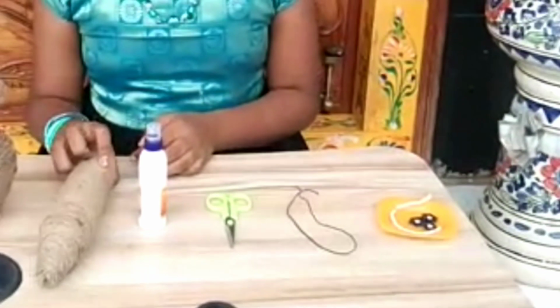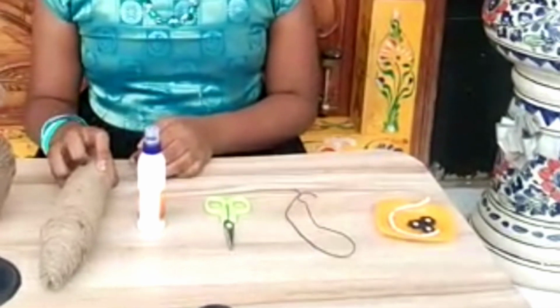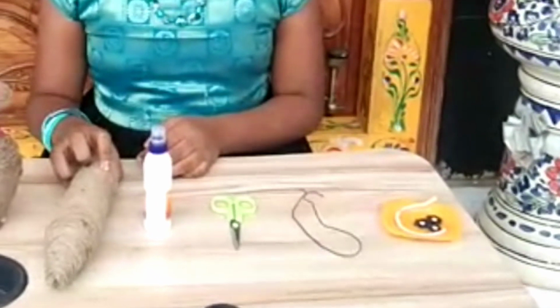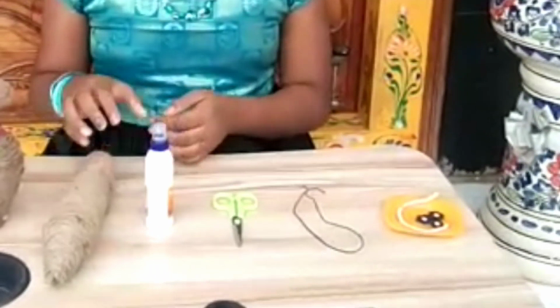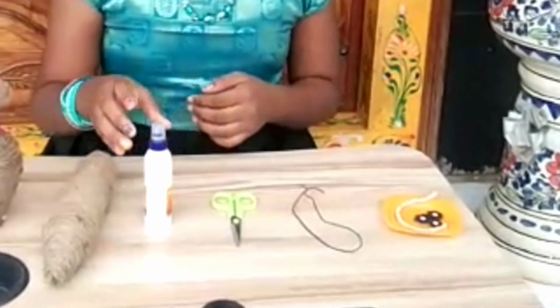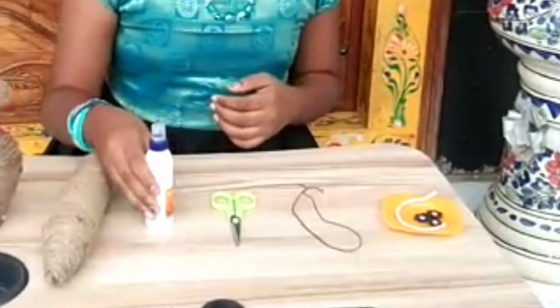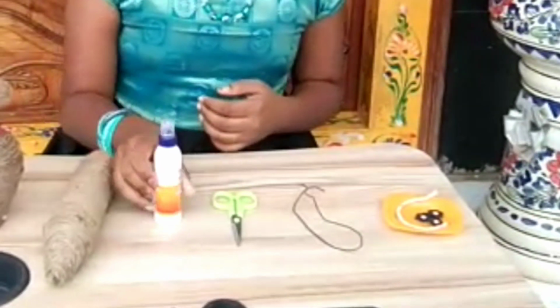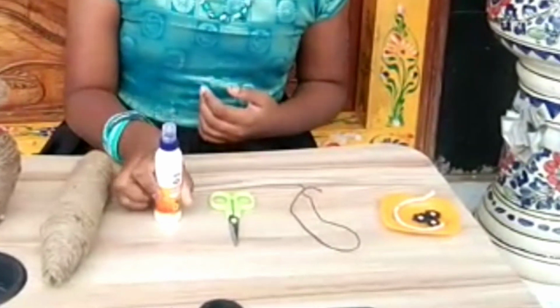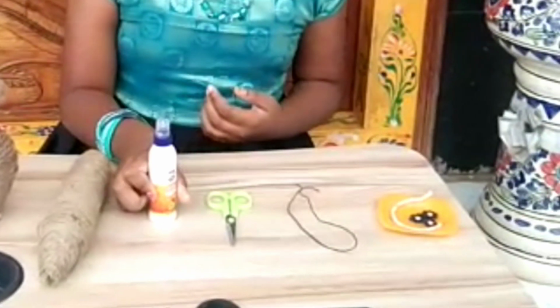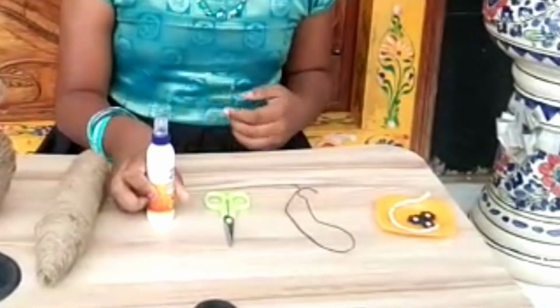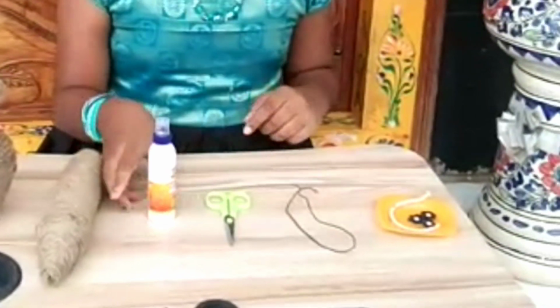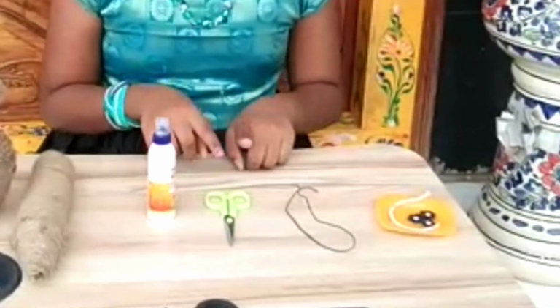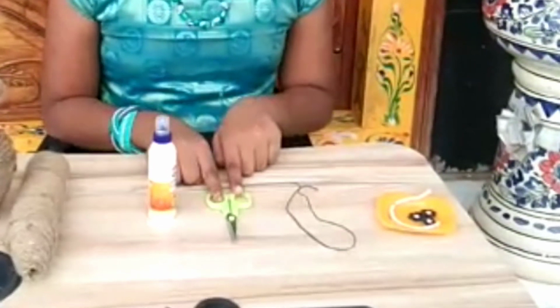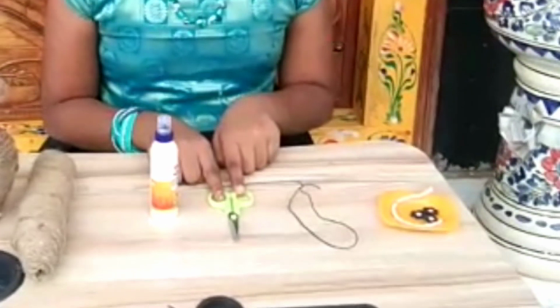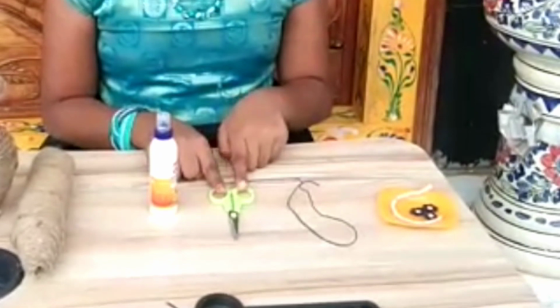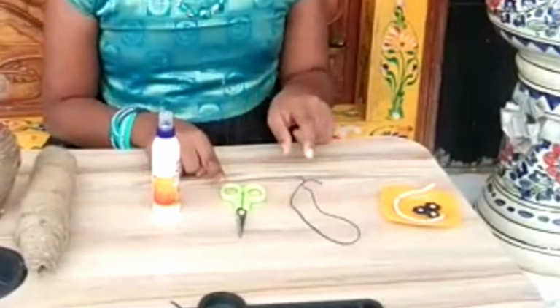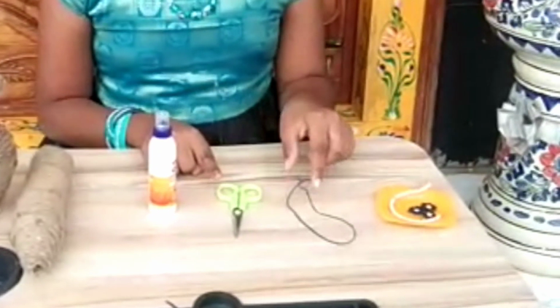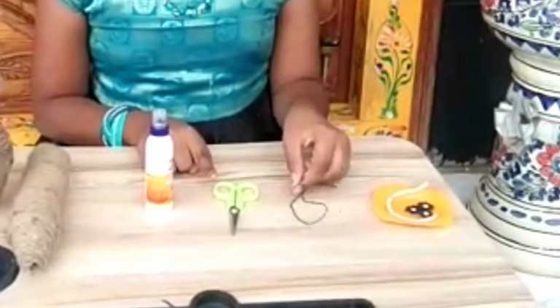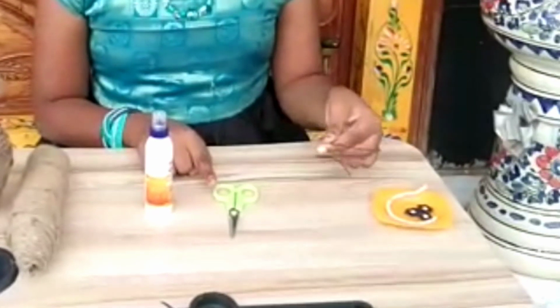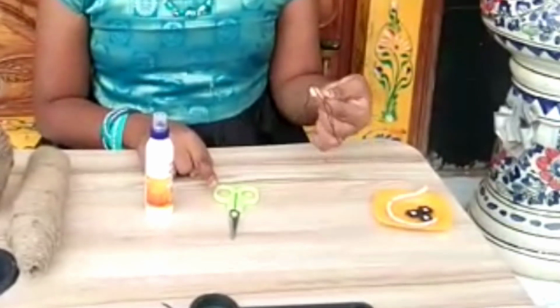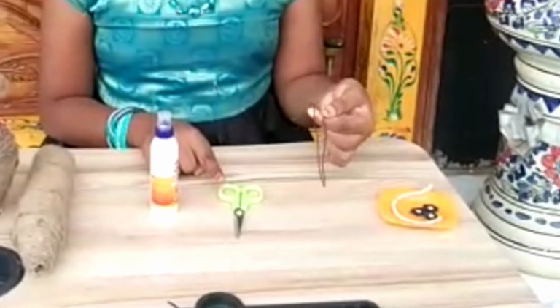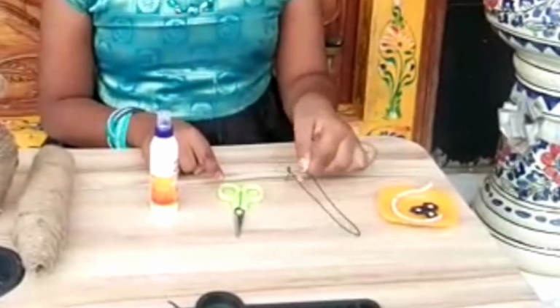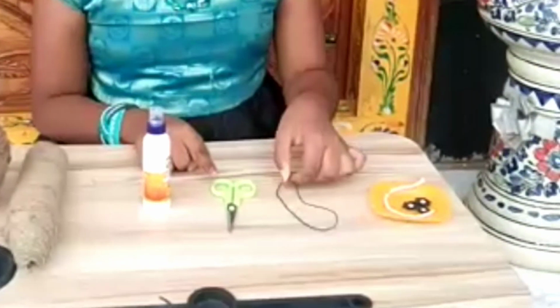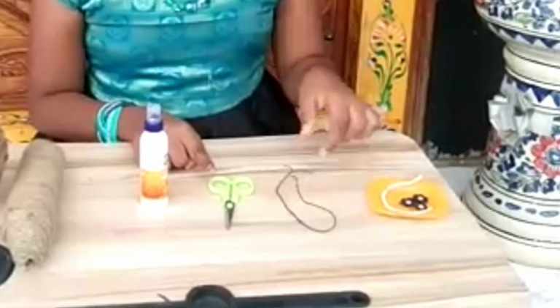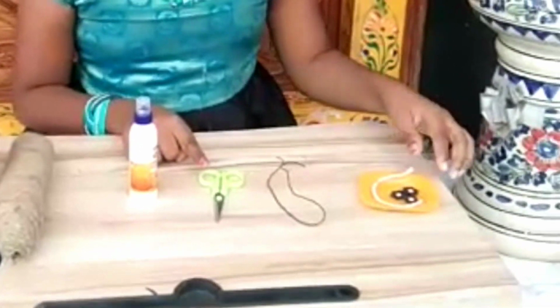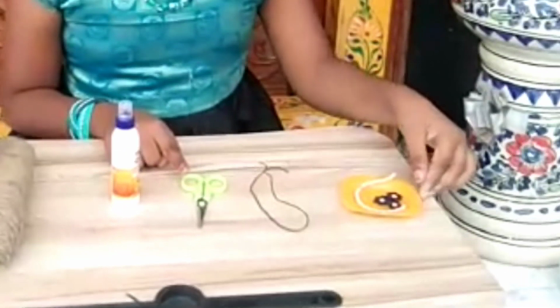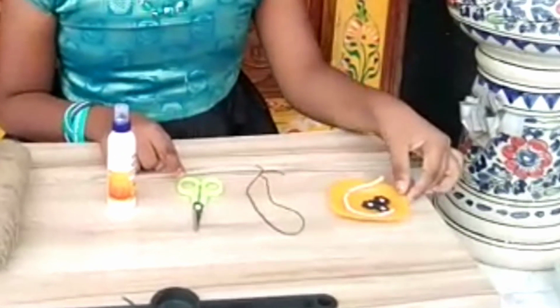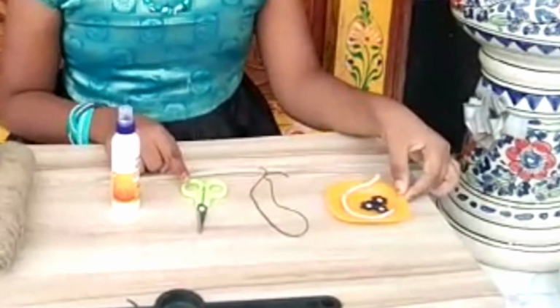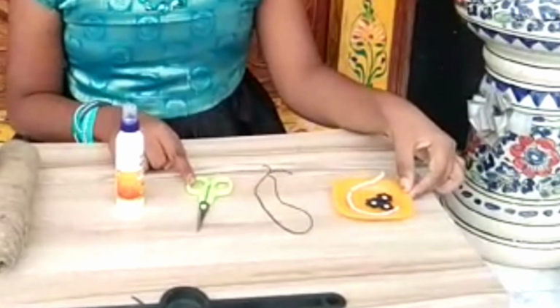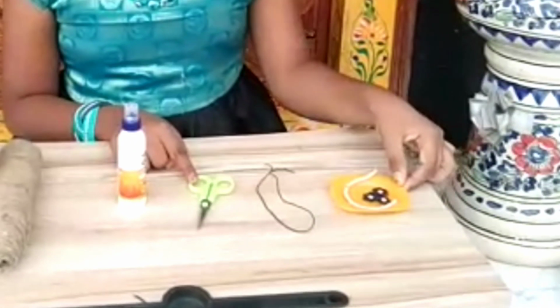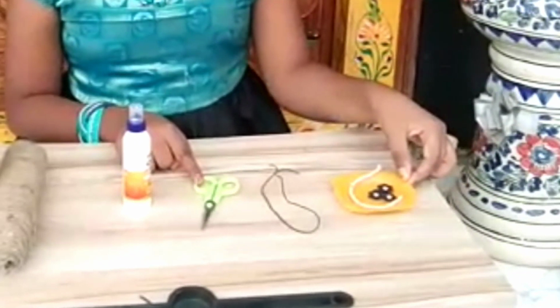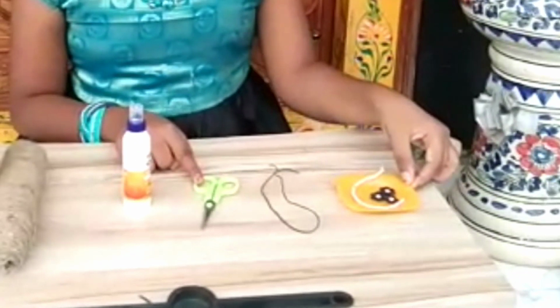Jute and gum, scissors, some wire, and some decorative stones.